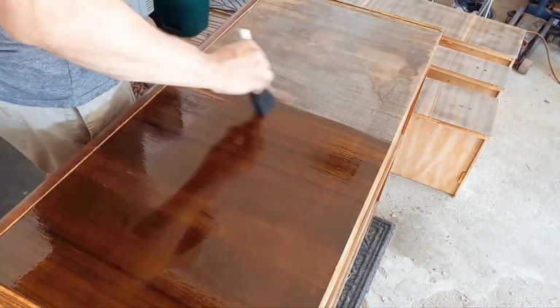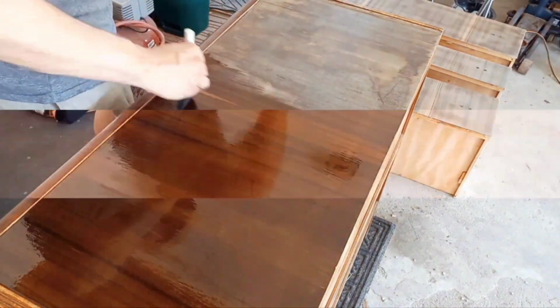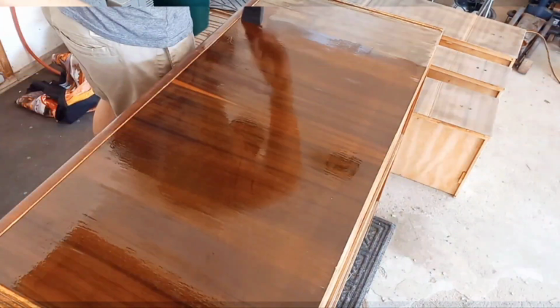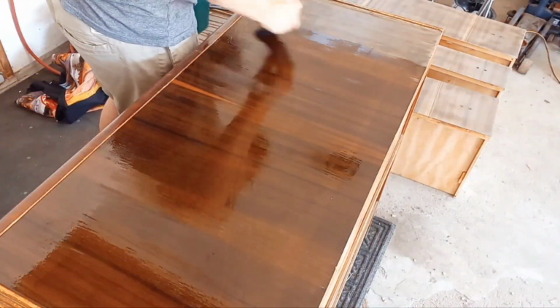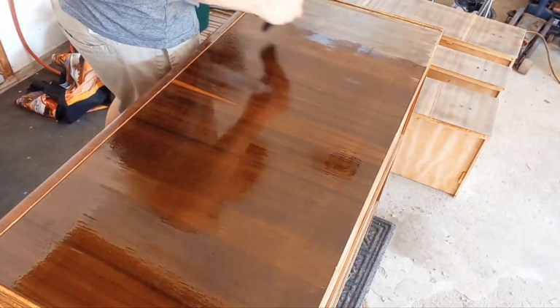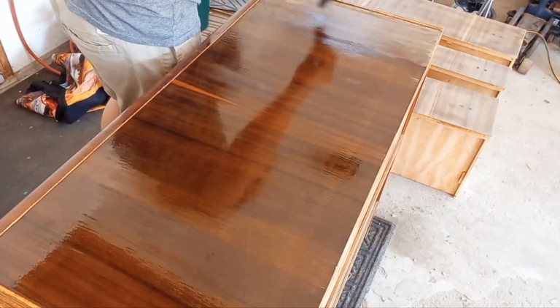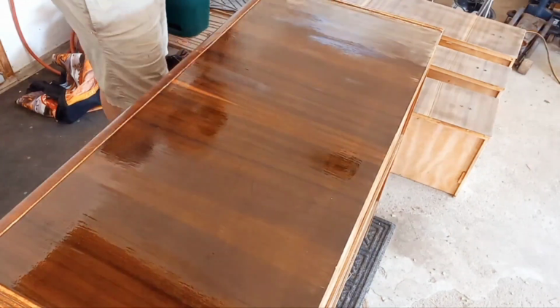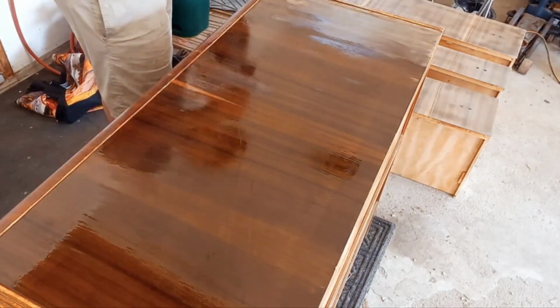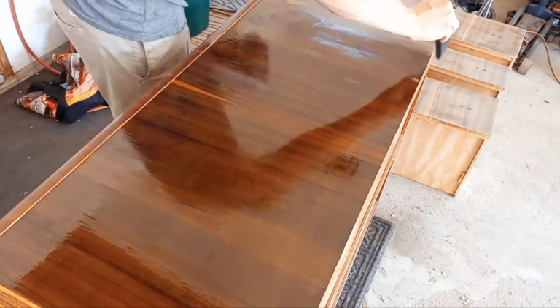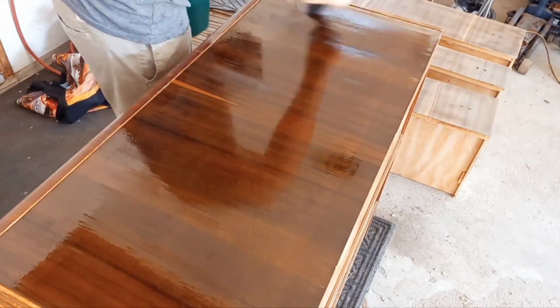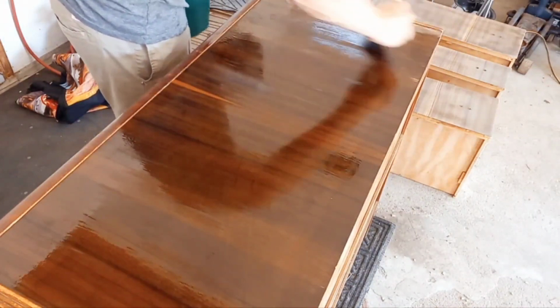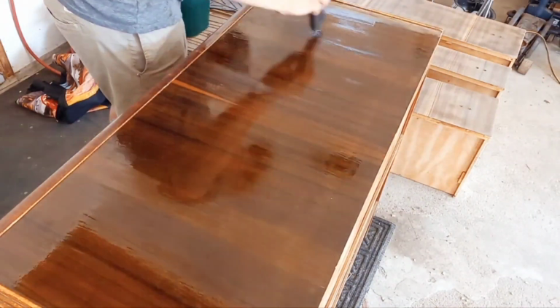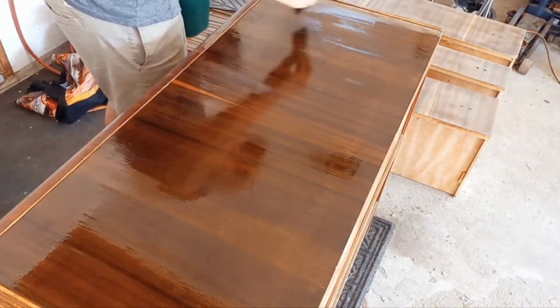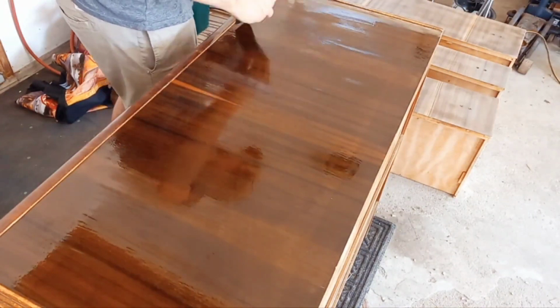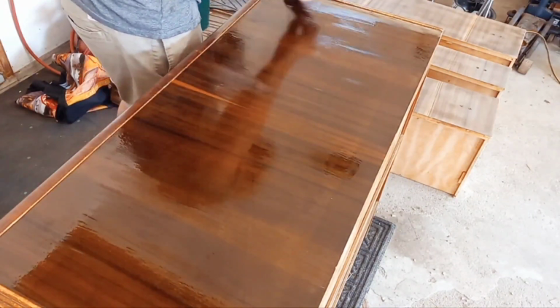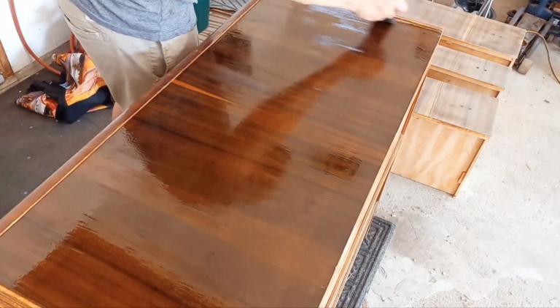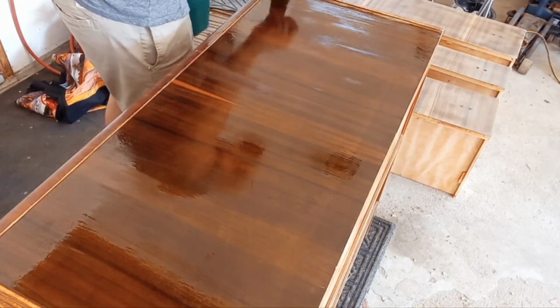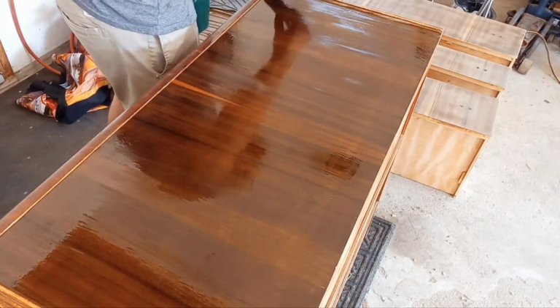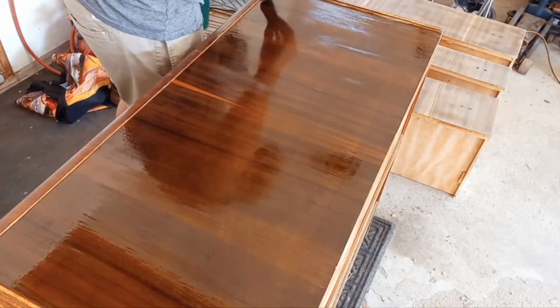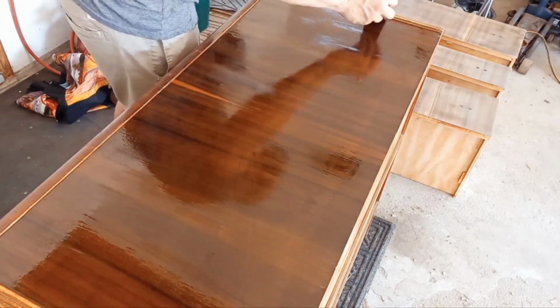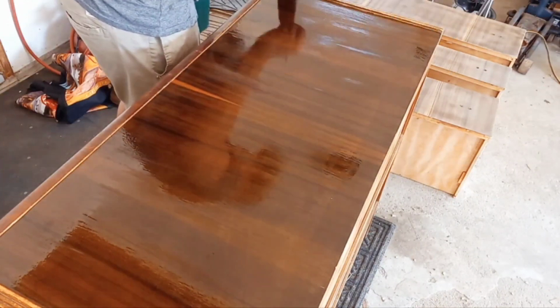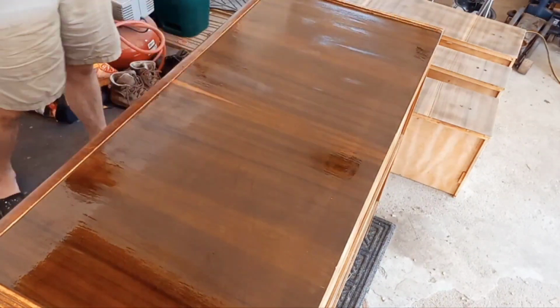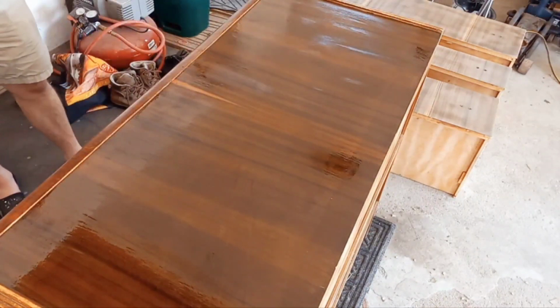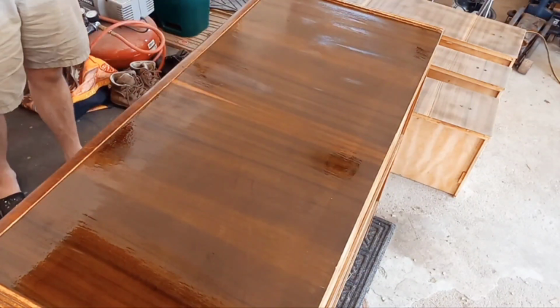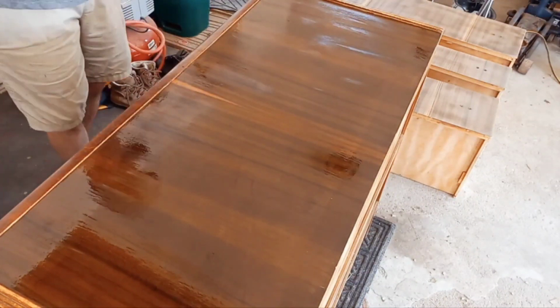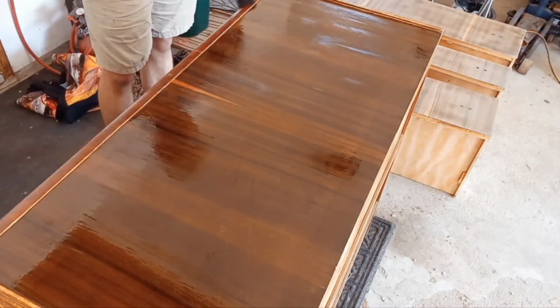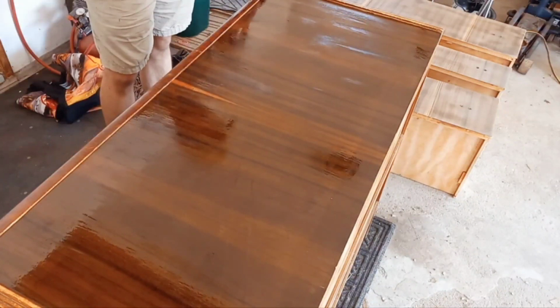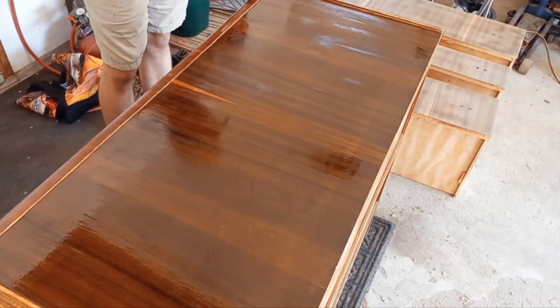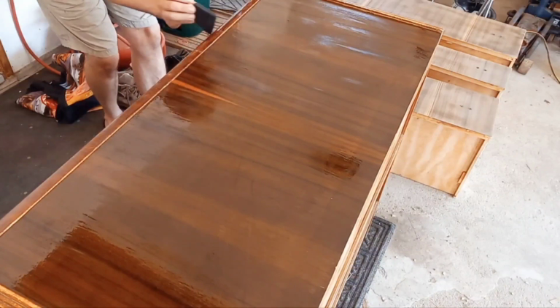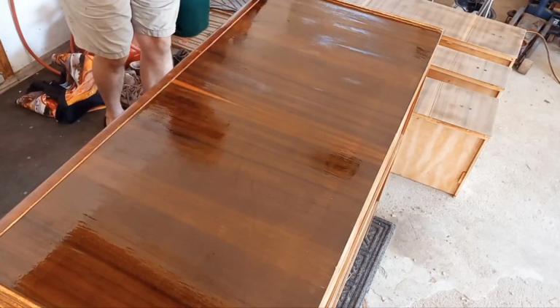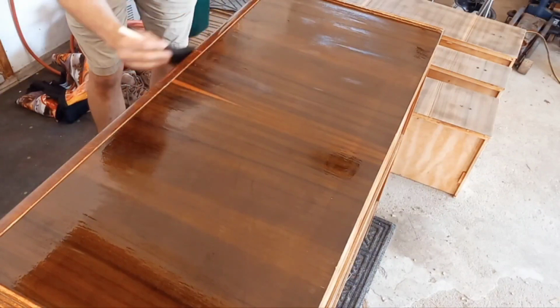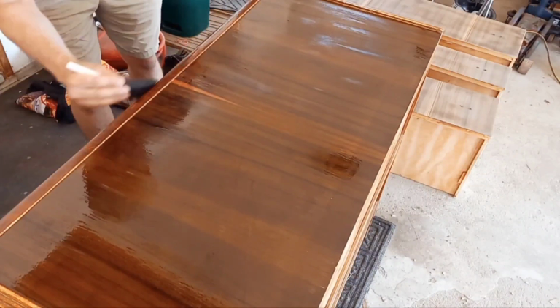With this much damage, even a nice top coat won't make it completely disappear, but about 90% of the damage was invisible after this. Considering the age of the piece, we were quite happy with the result. We then did the same process on the little waterfall piece on the front.